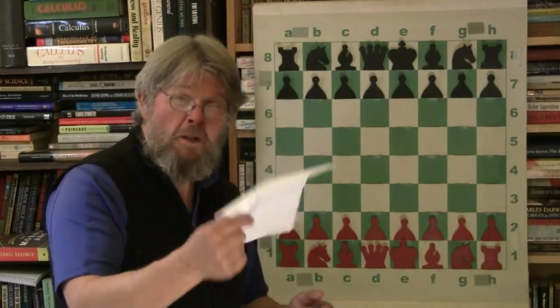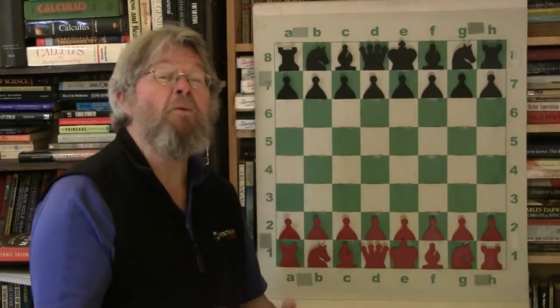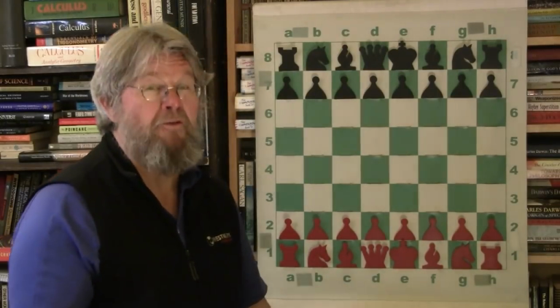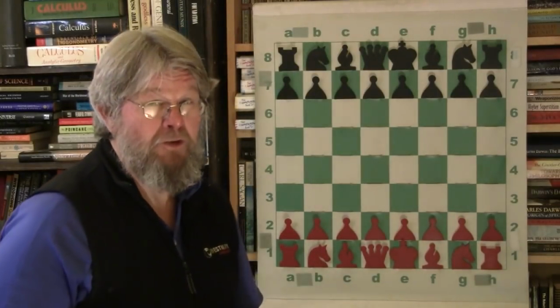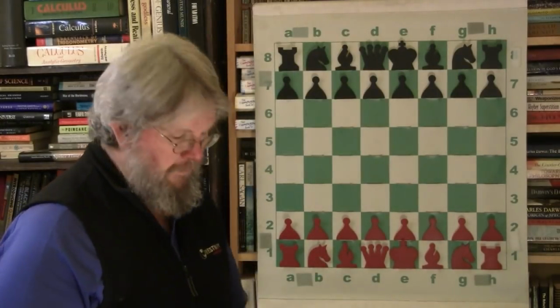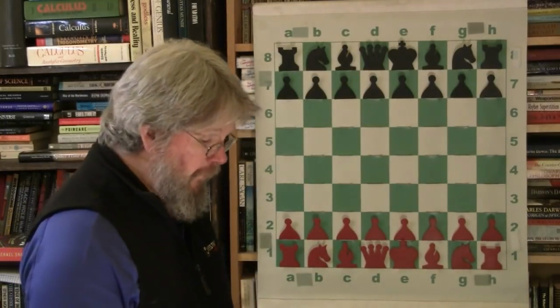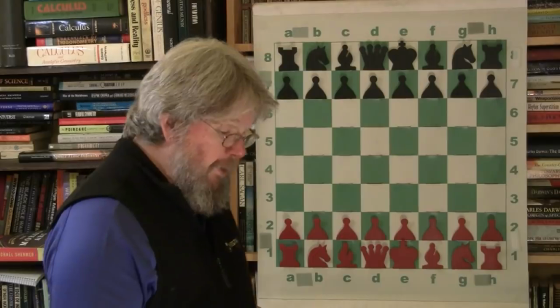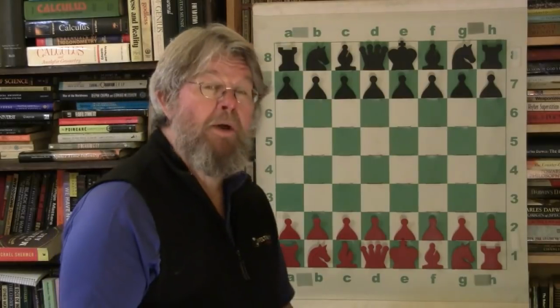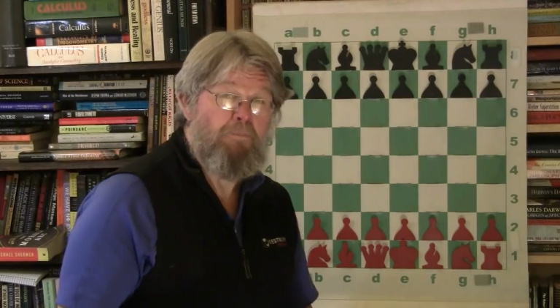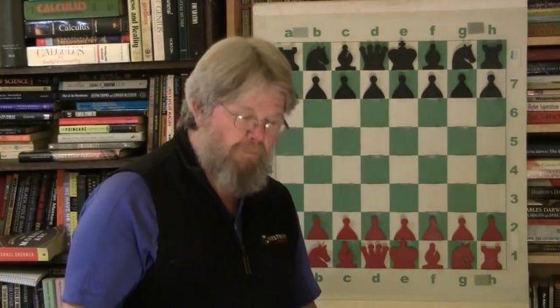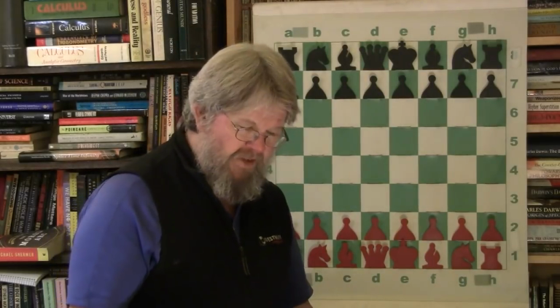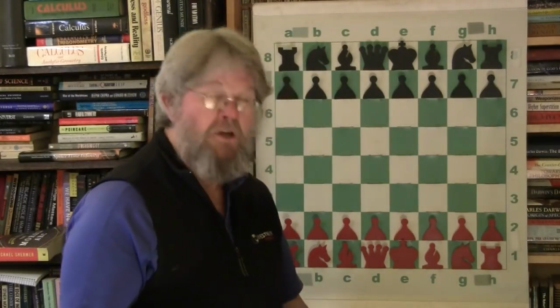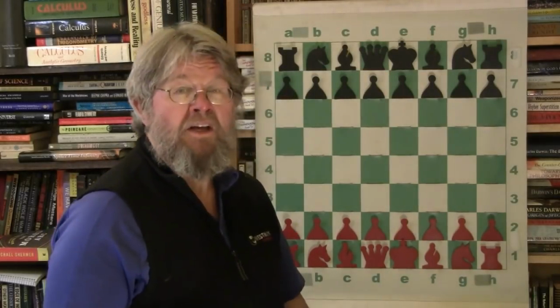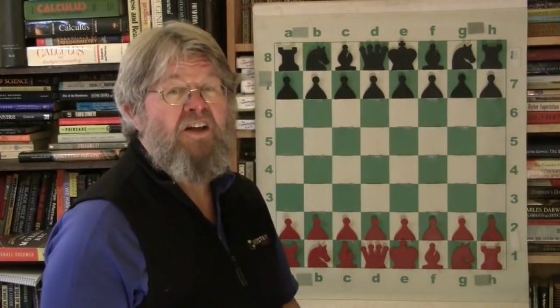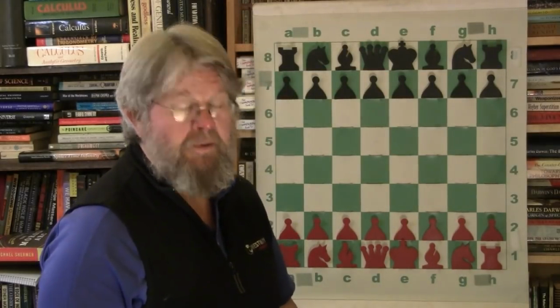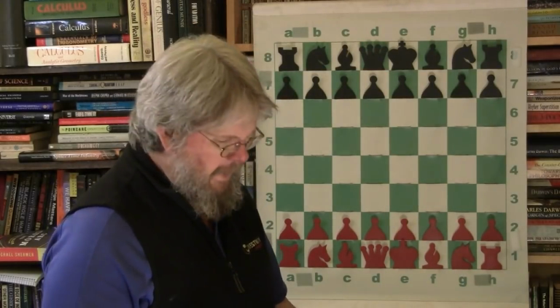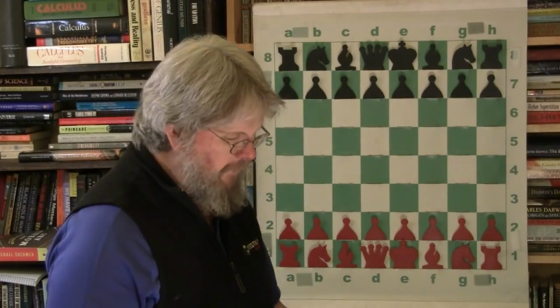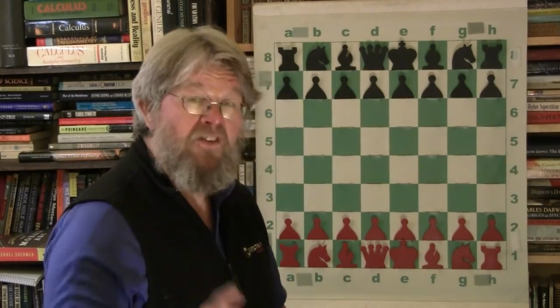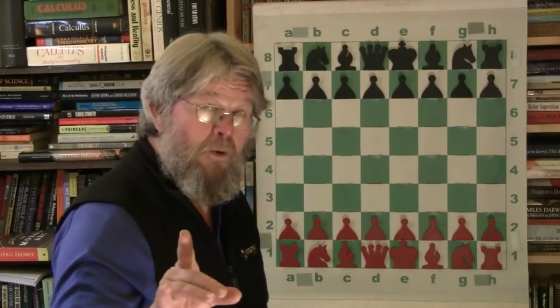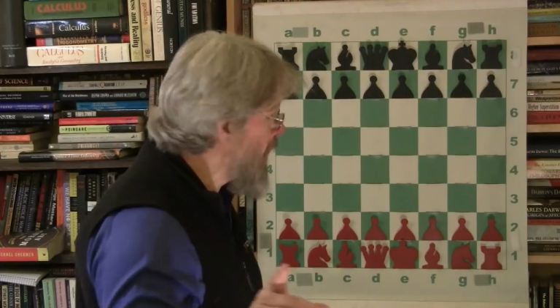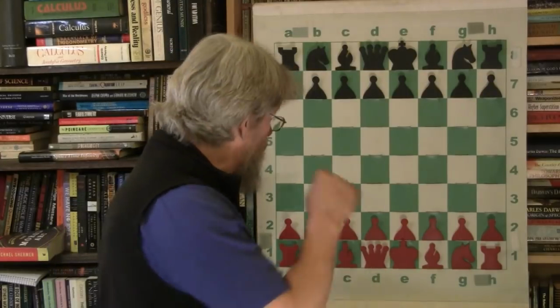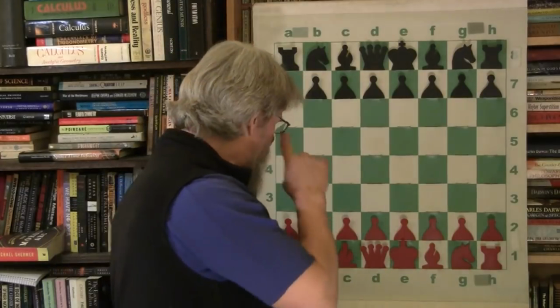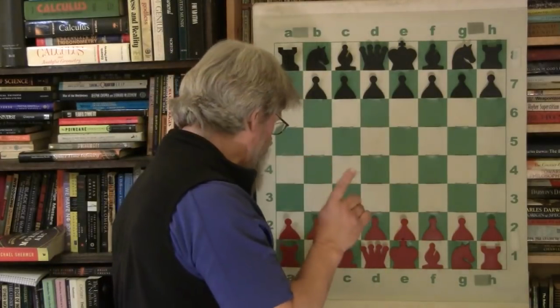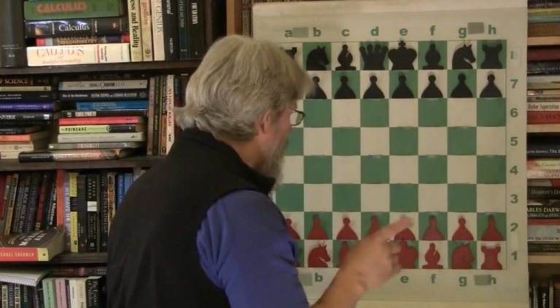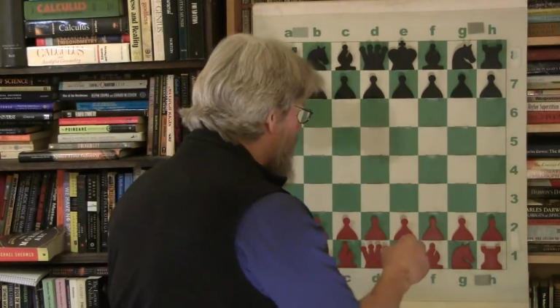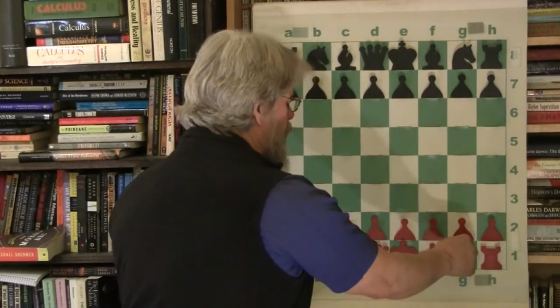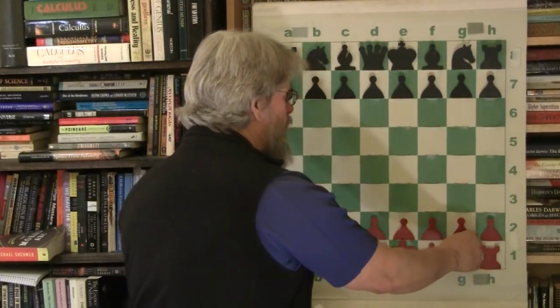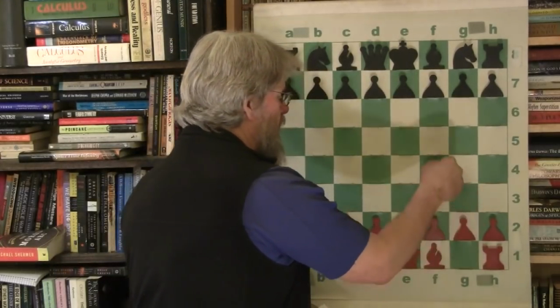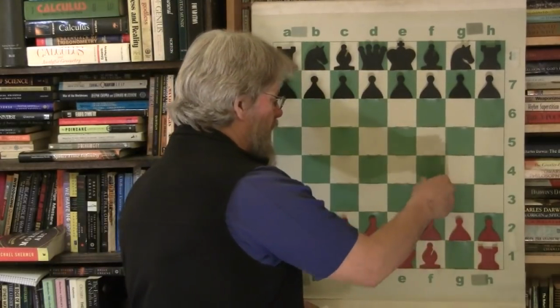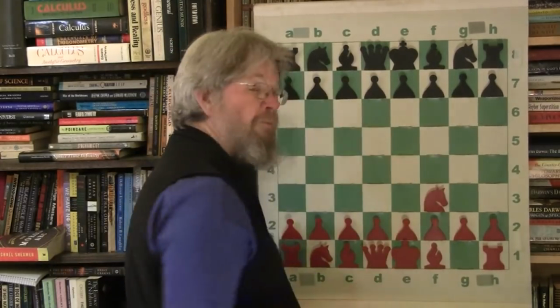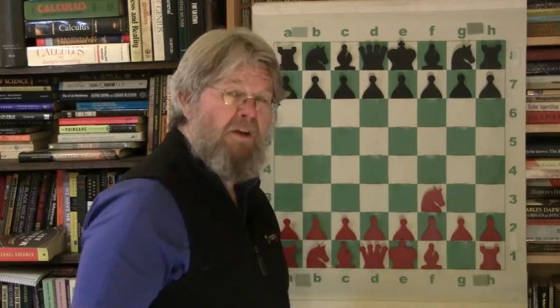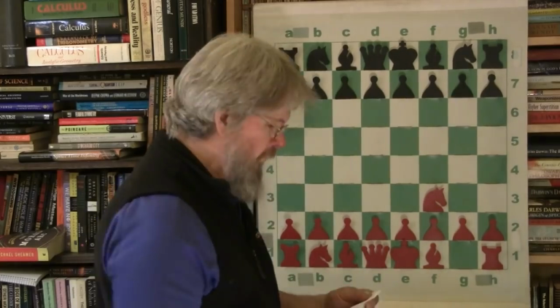Let's do a Bobby Fischer game. This is a really good one. He's playing Popovich, King's Indian Attack, 1956. So he's still young, but let's watch what Fischer does in this game. Very interesting.